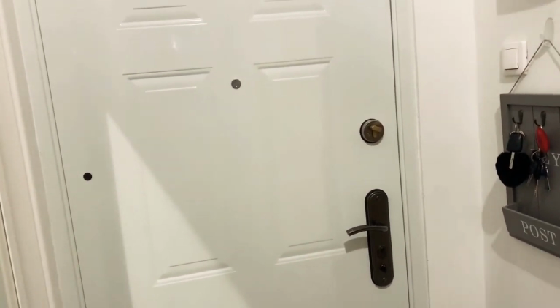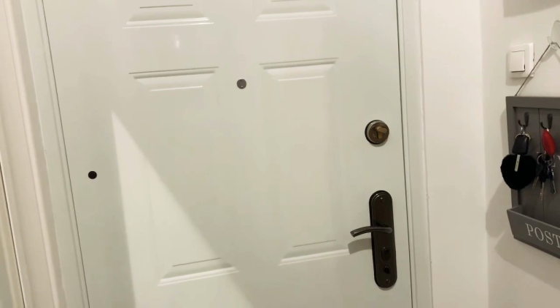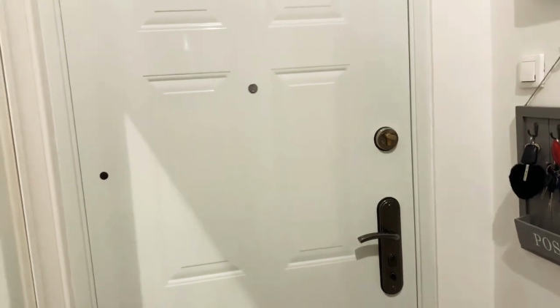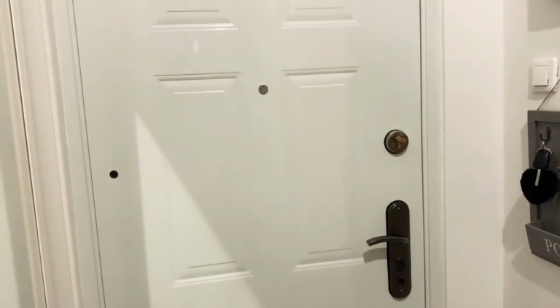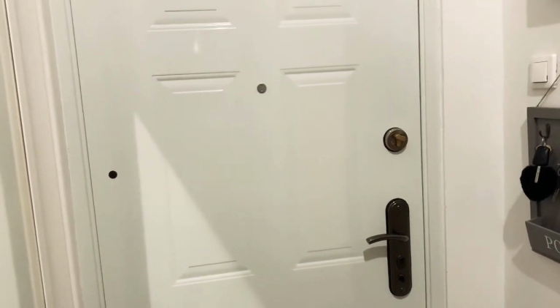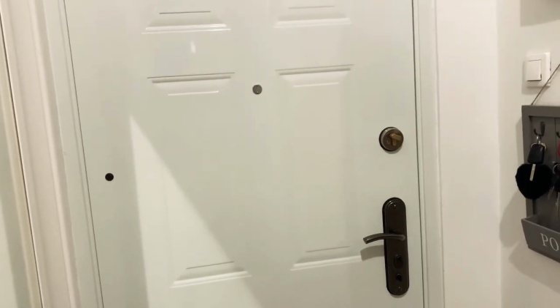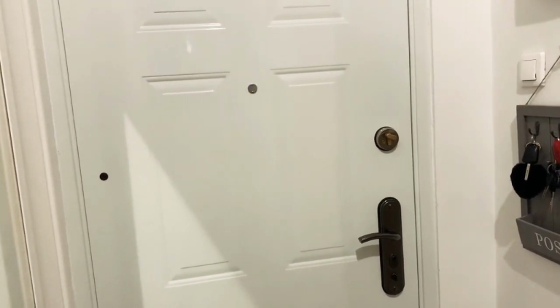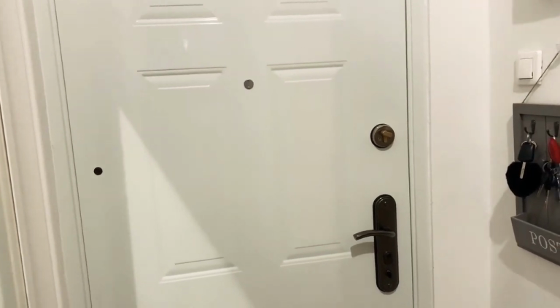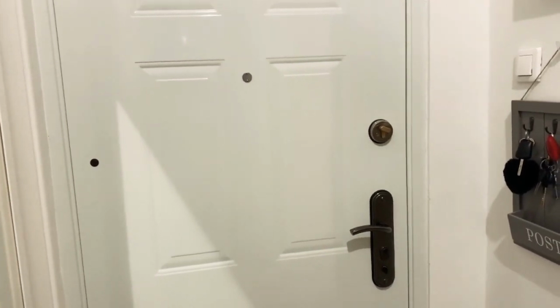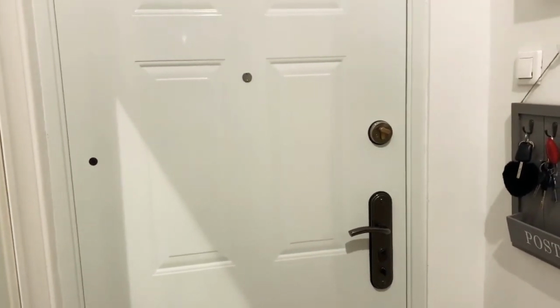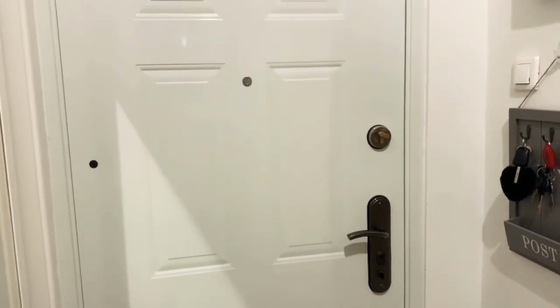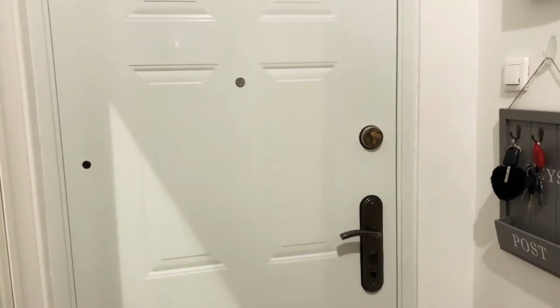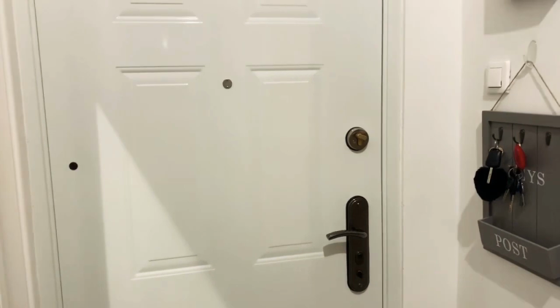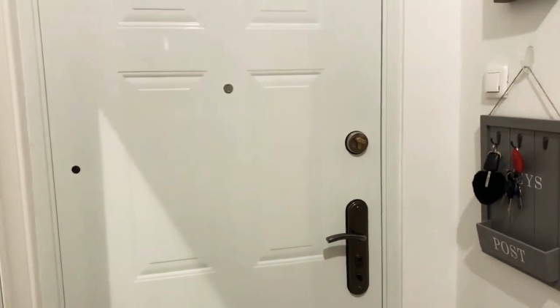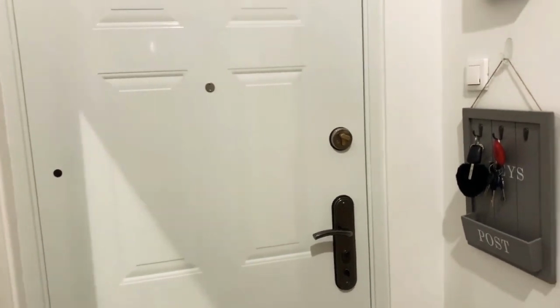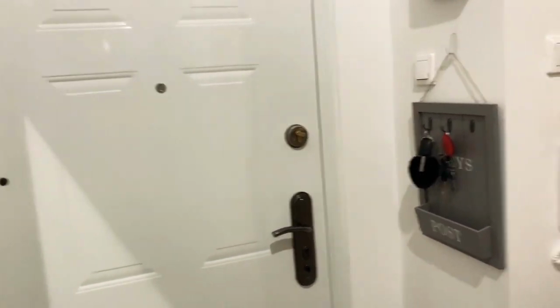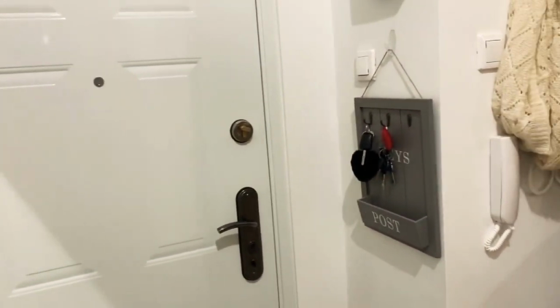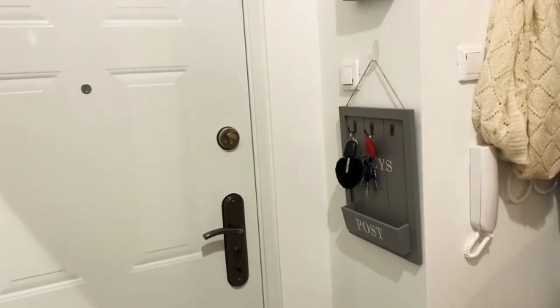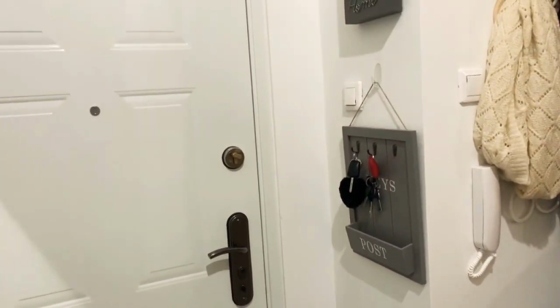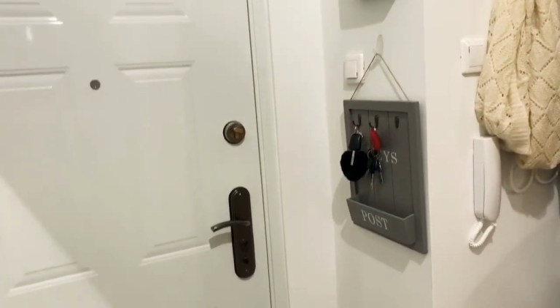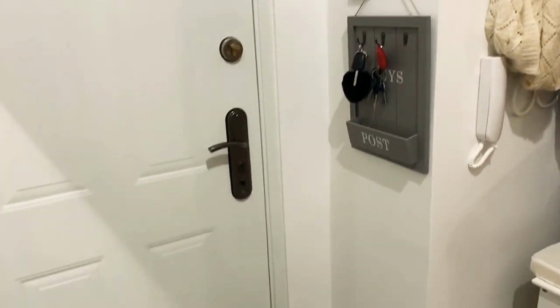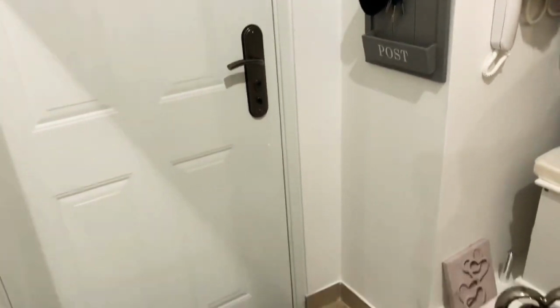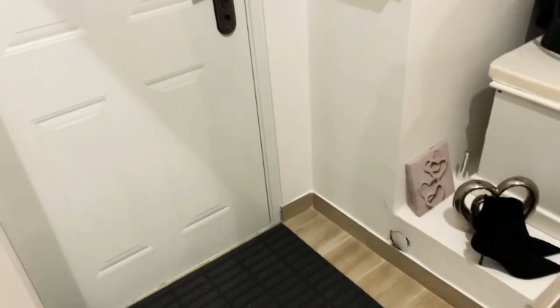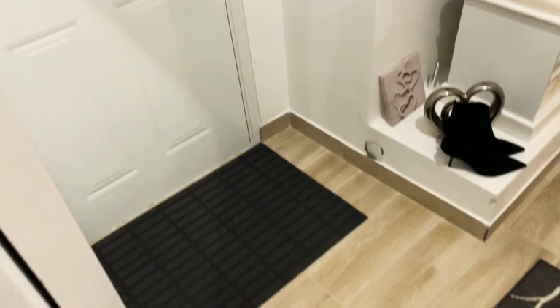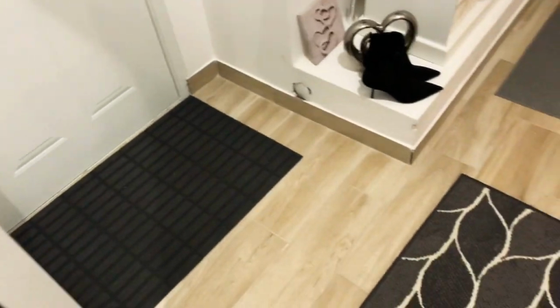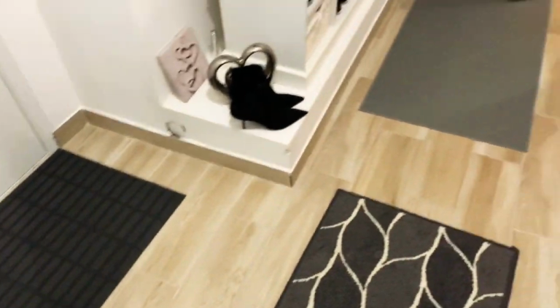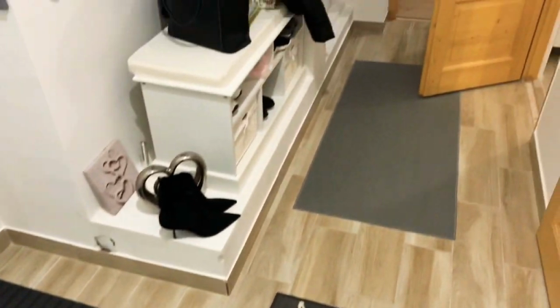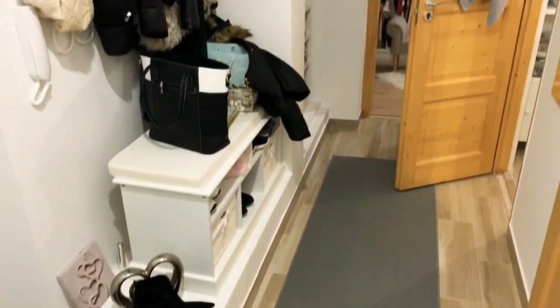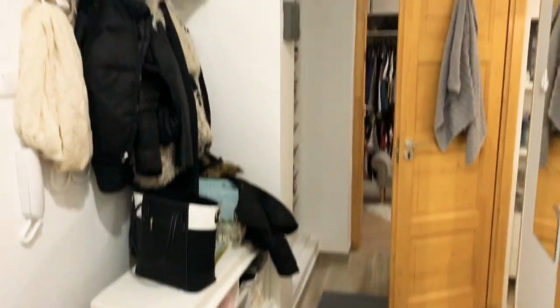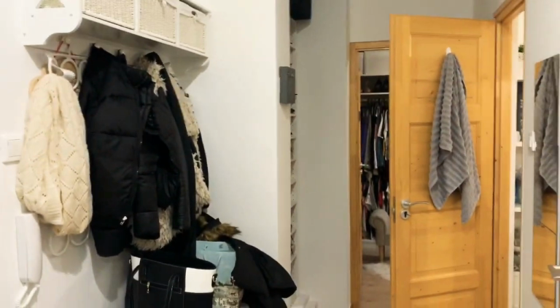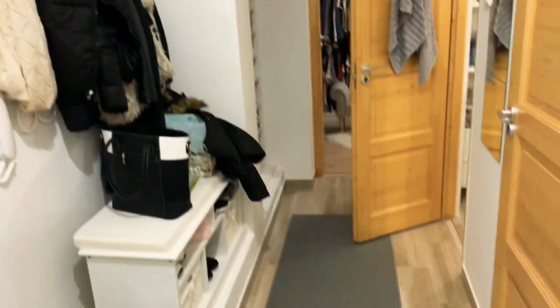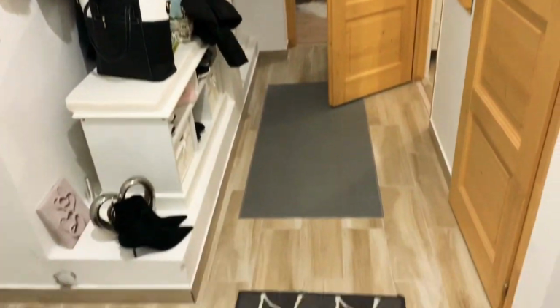This door is actually really noisy and it's really annoying because whenever I open it I guess everyone can hear it in this building. We are trying to fix it so I hope it's going to be fixed soon. Then from the entrance there is this small hallway.